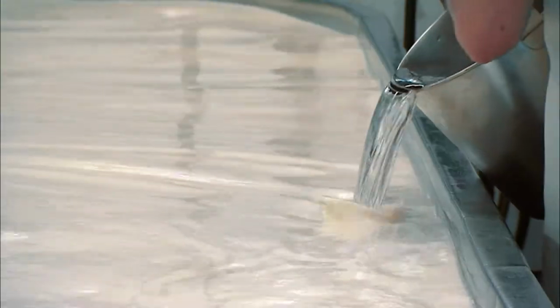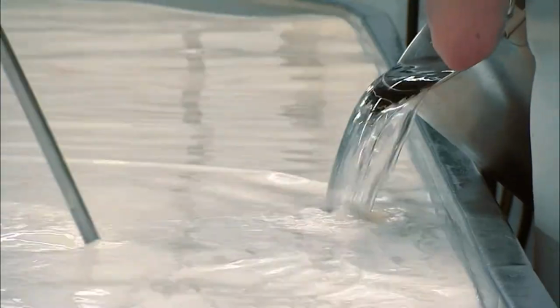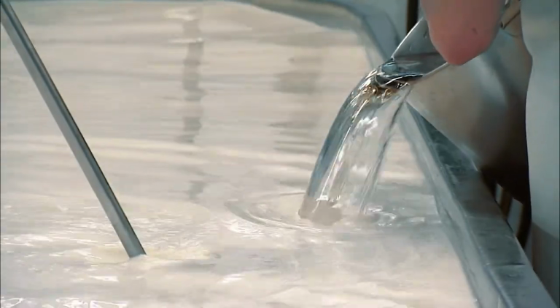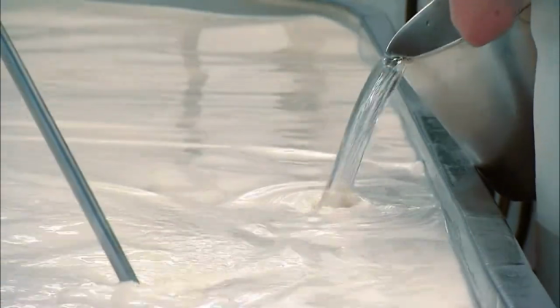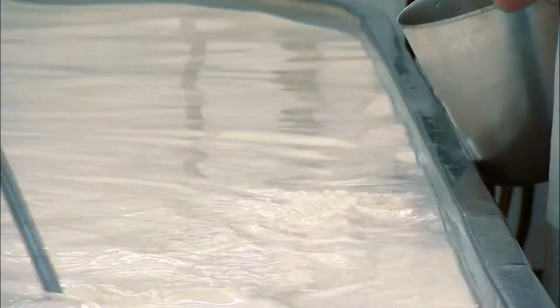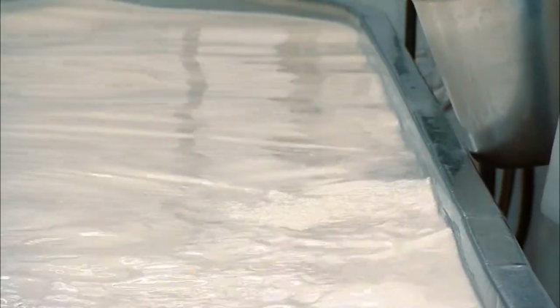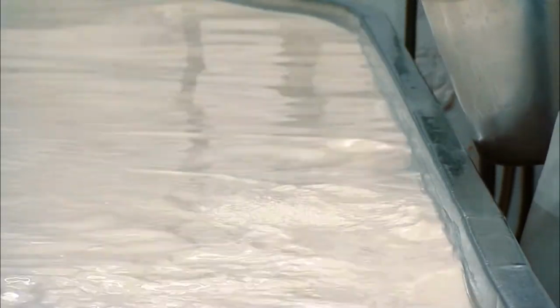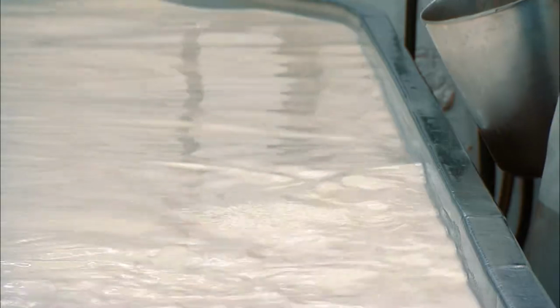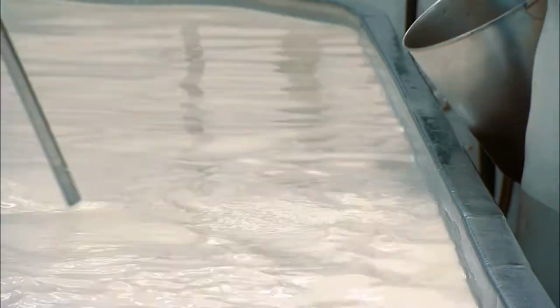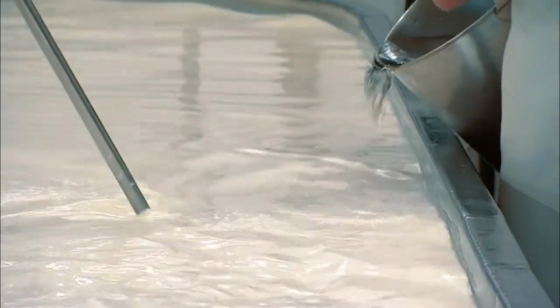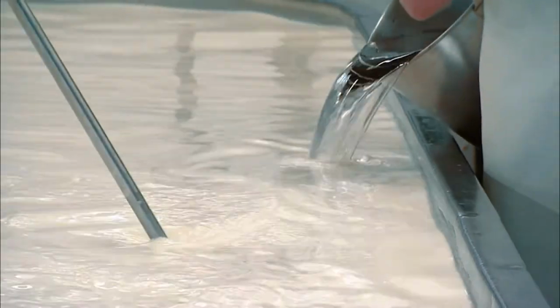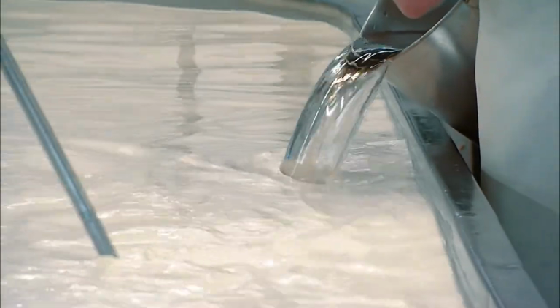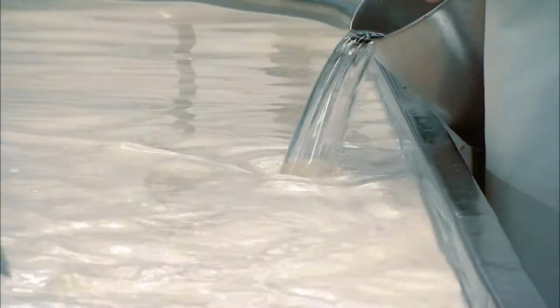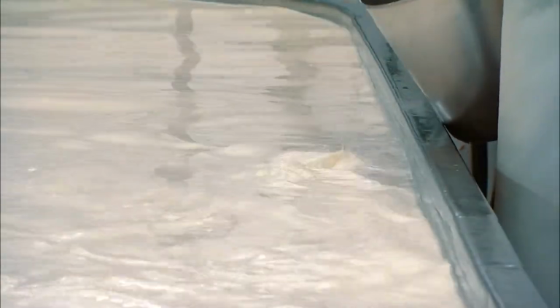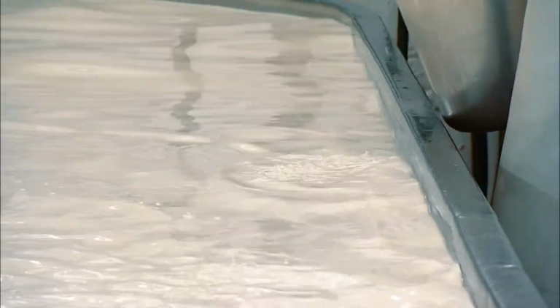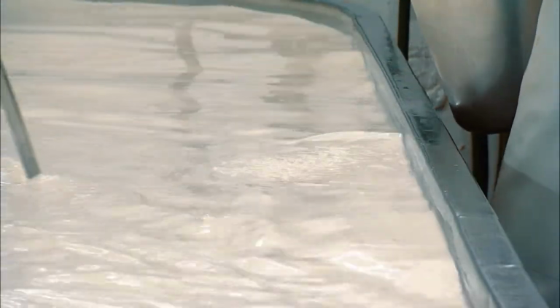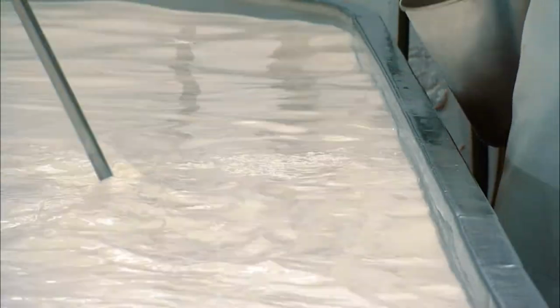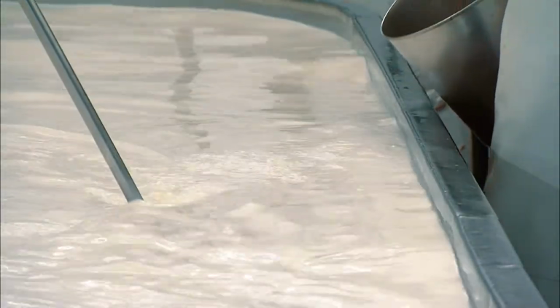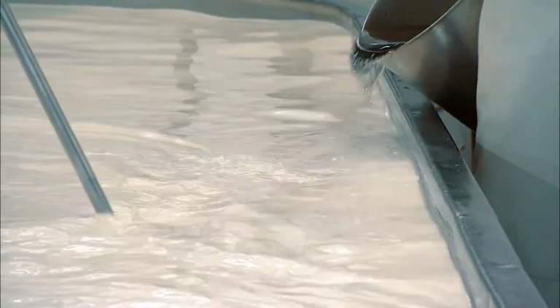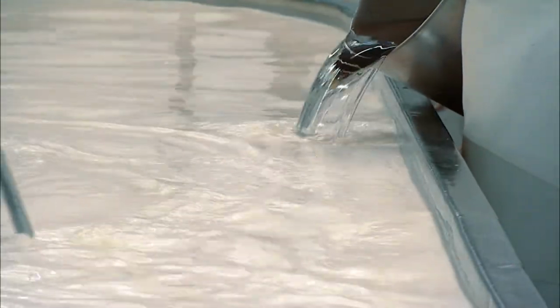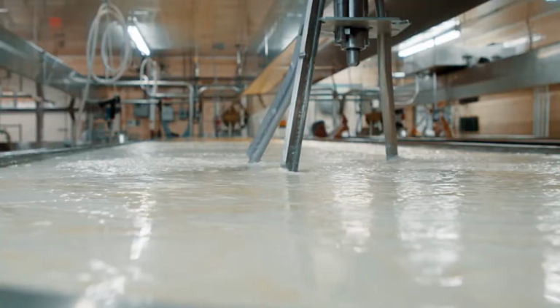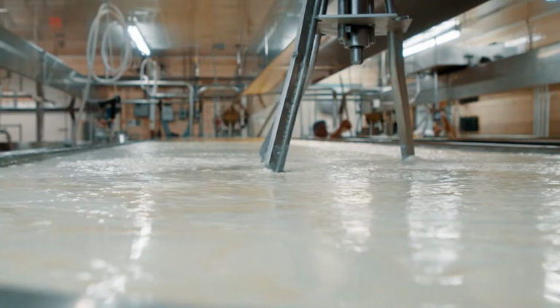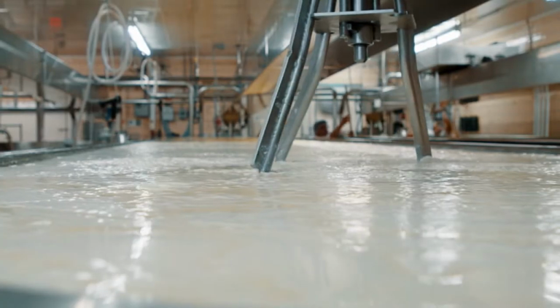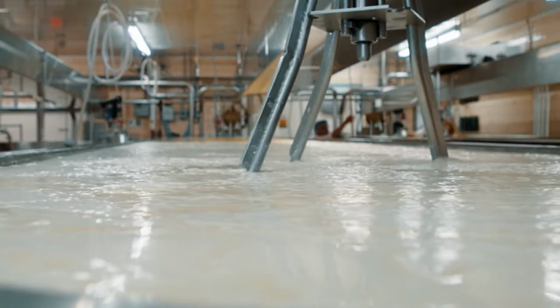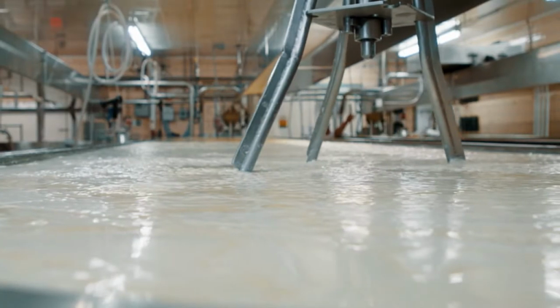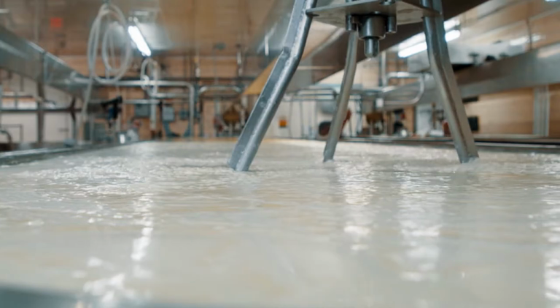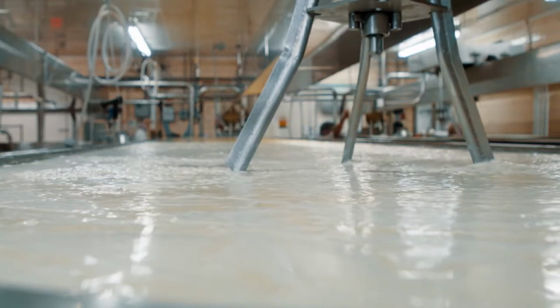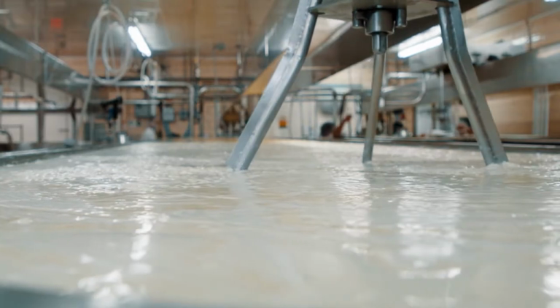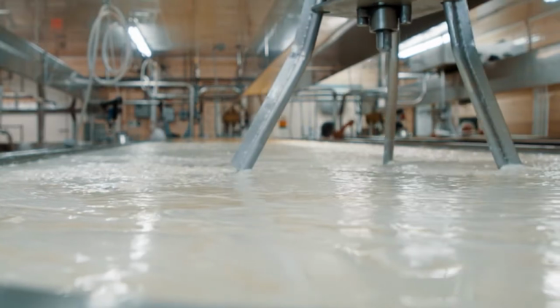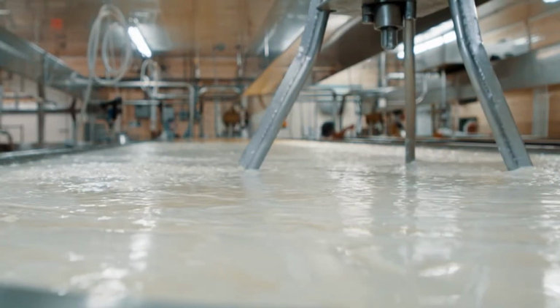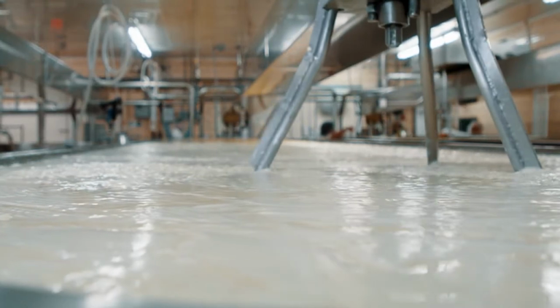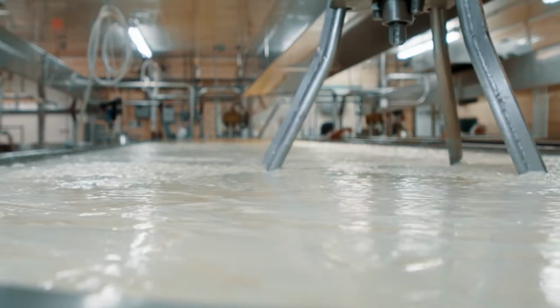Next, the workers add rennet, a coagulant that causes milk proteins to aggregate and stick together. The result is a mixture of soft curd and liquid whey.